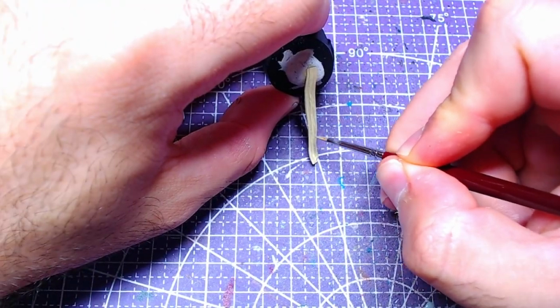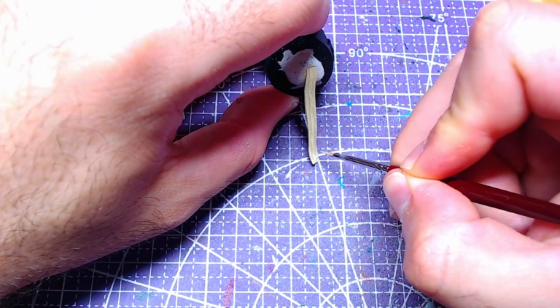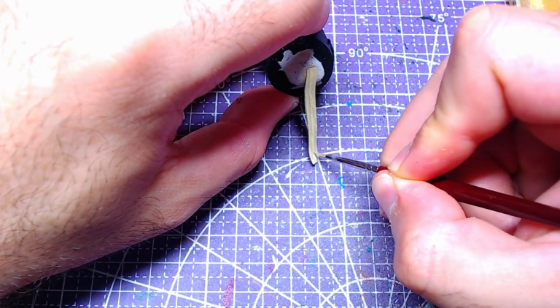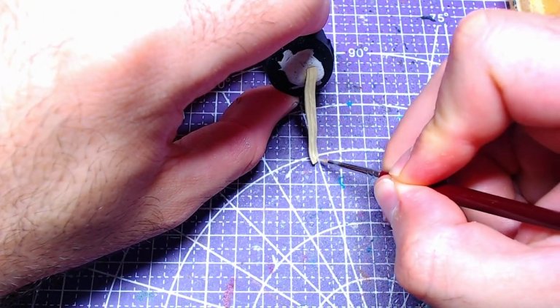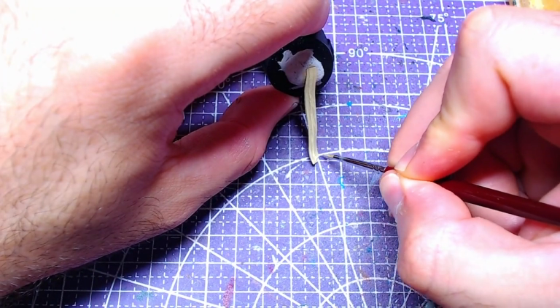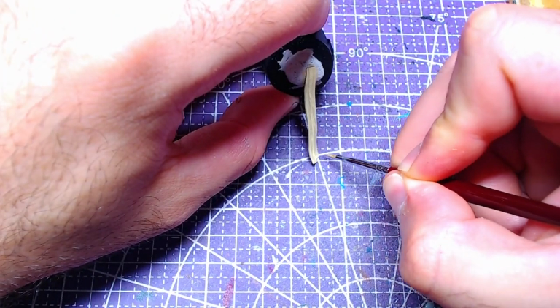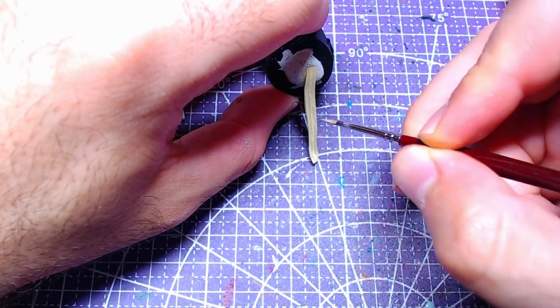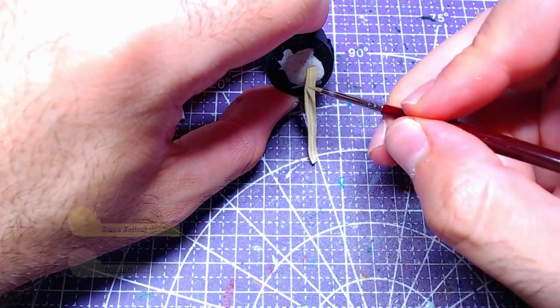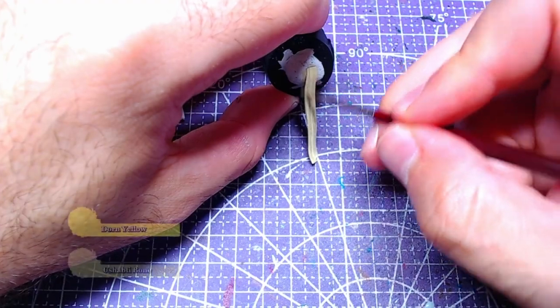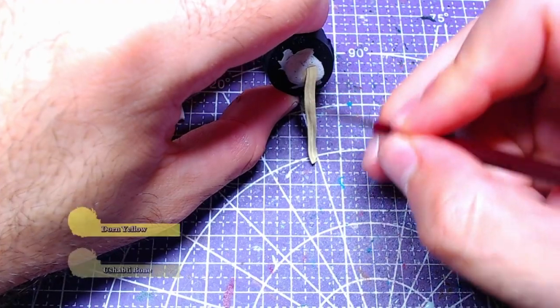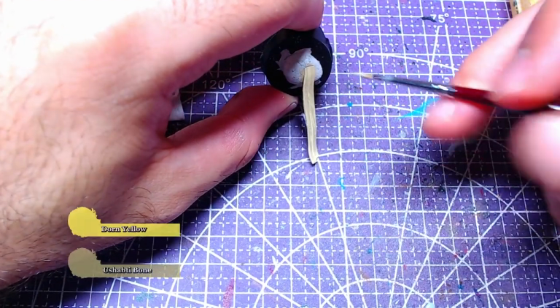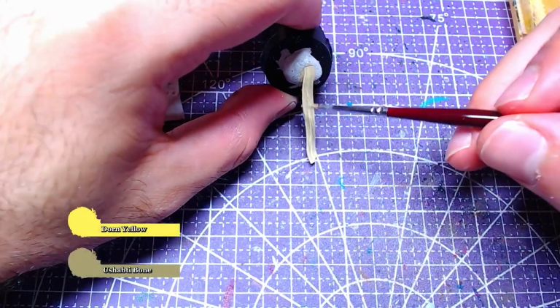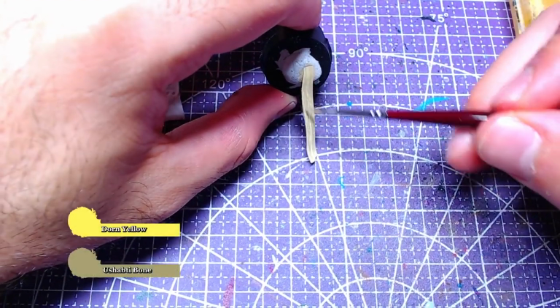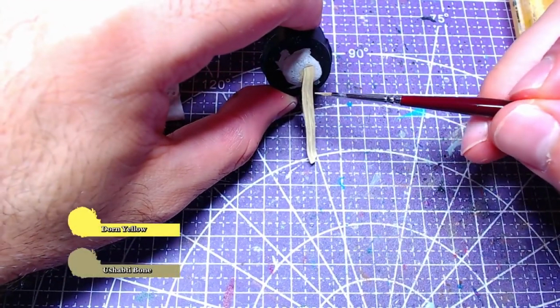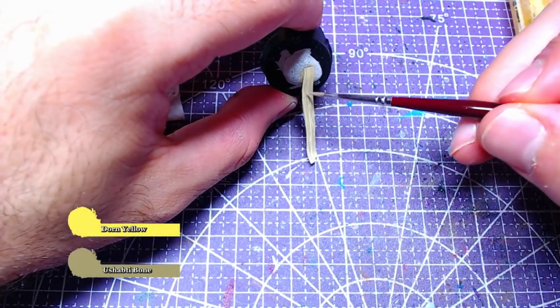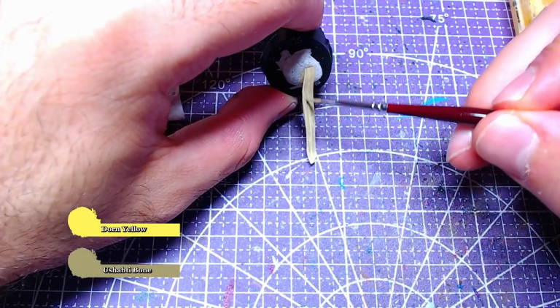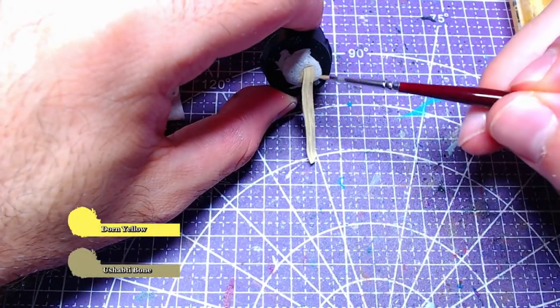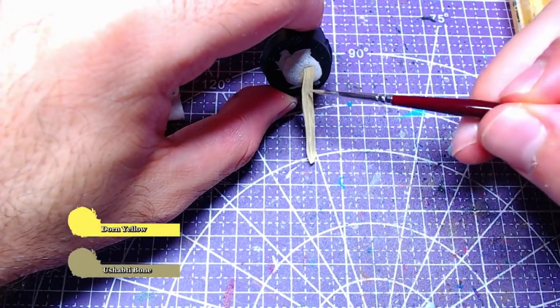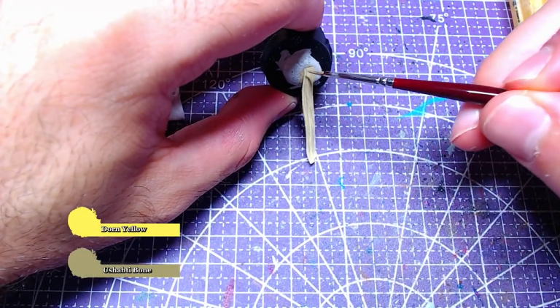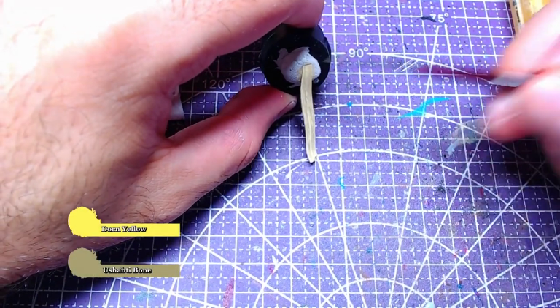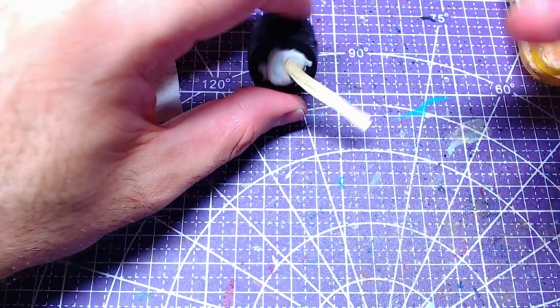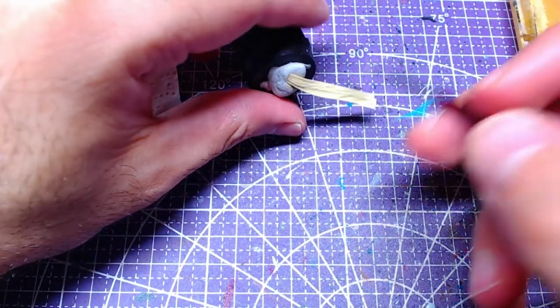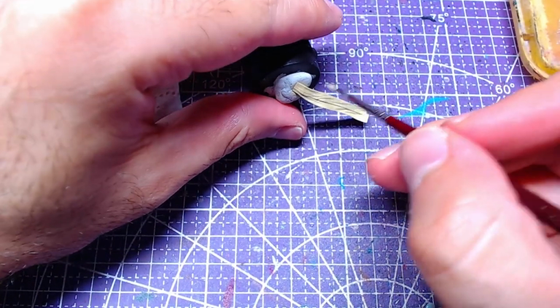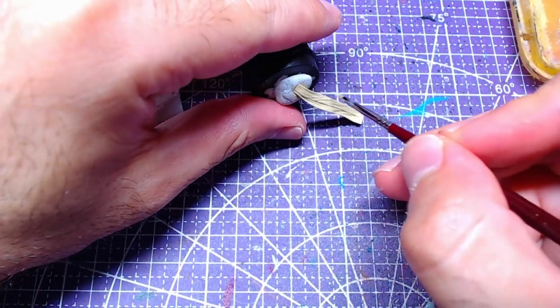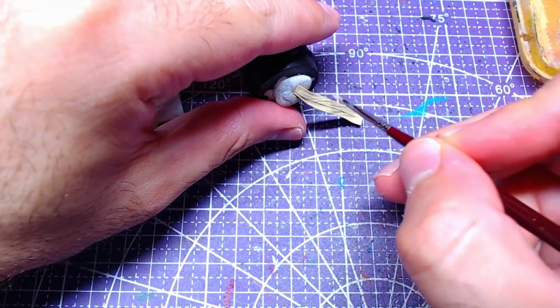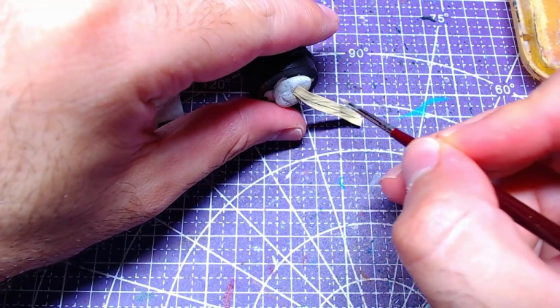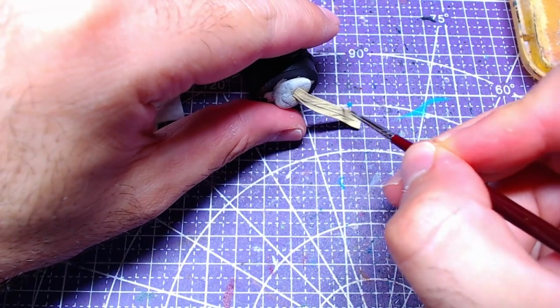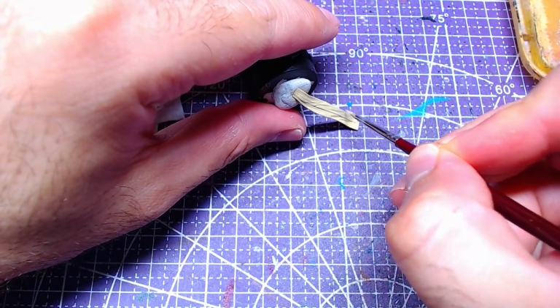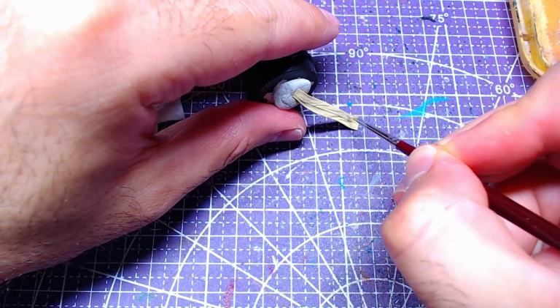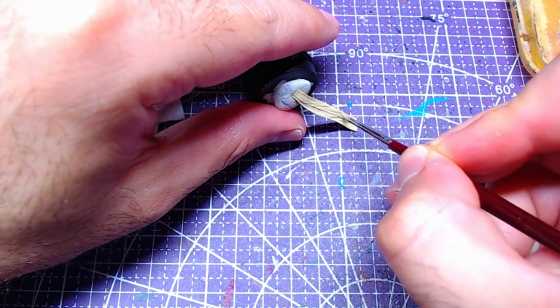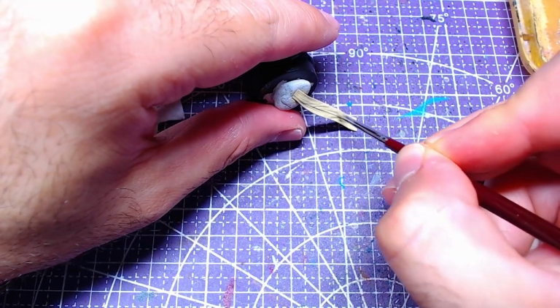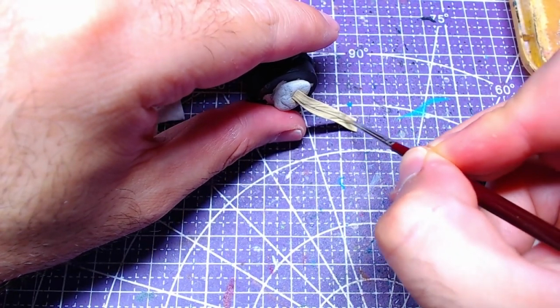Once we are done with the highlights, we will mix one portion more of yellow to our mix so that it becomes two-to-one Dawn Yellow to Ushabti Bone. With this mix we will add details to the highlights.